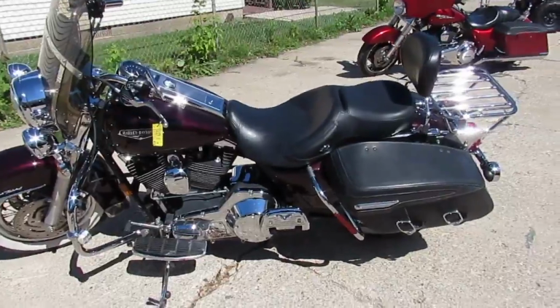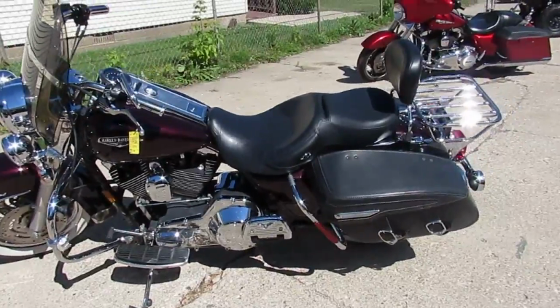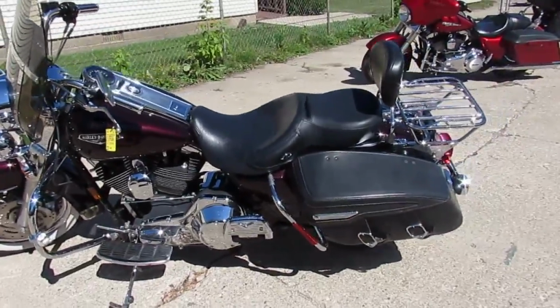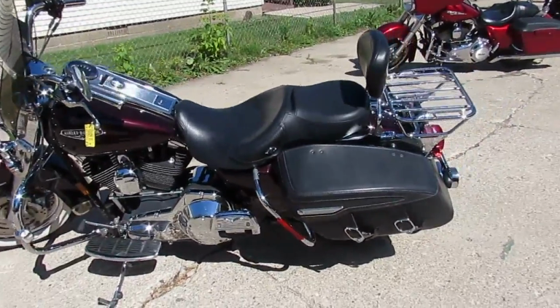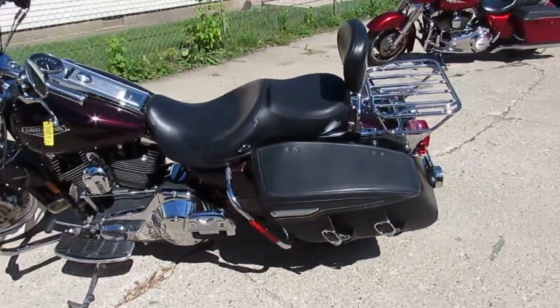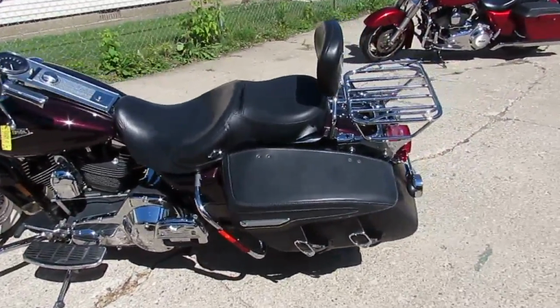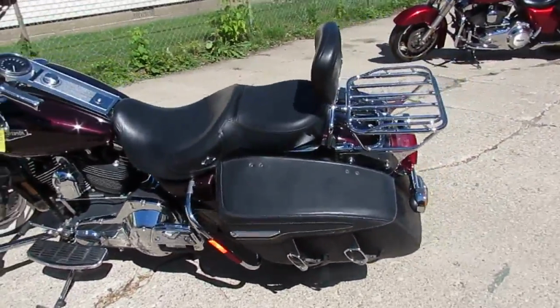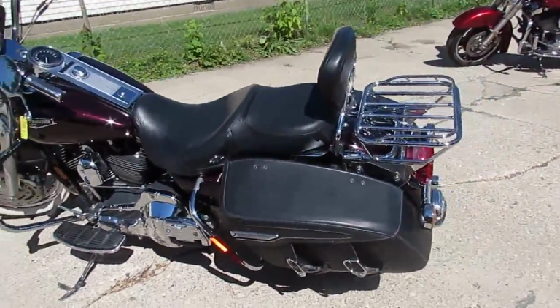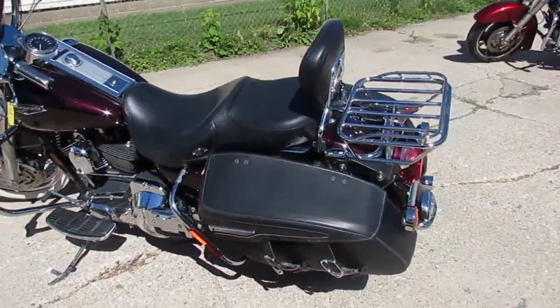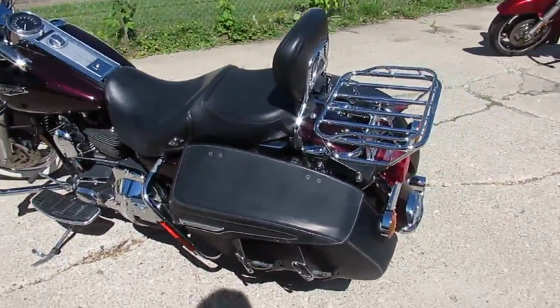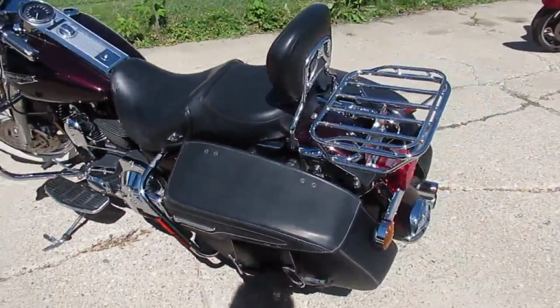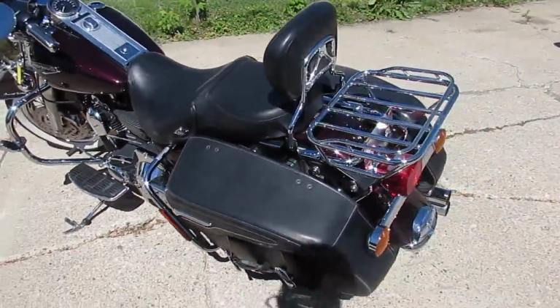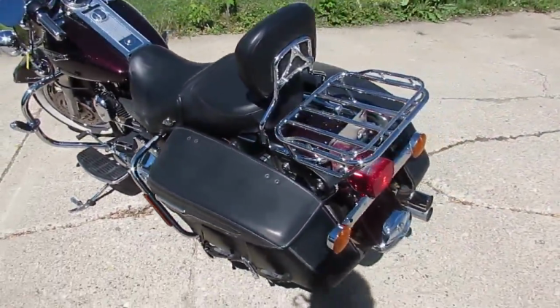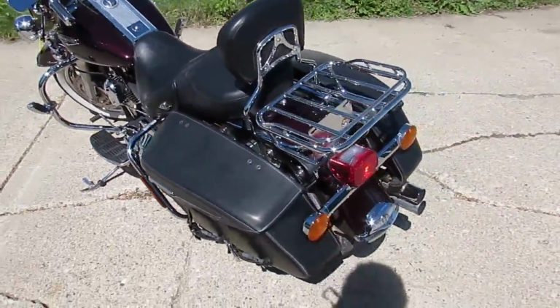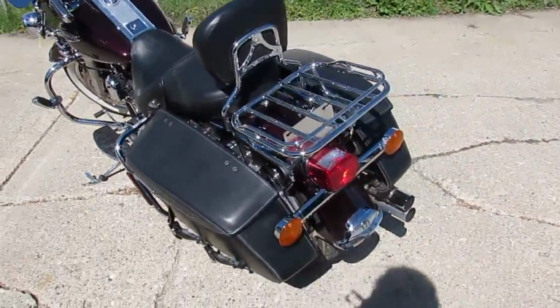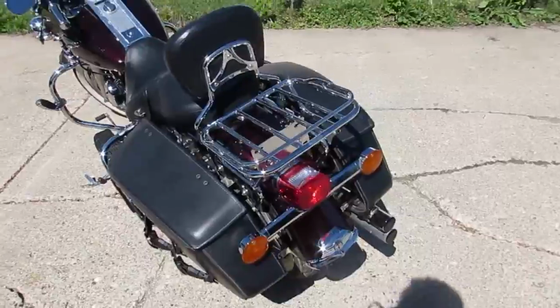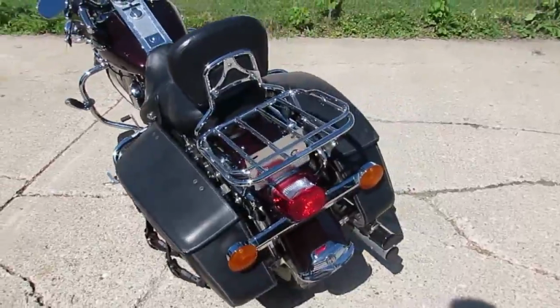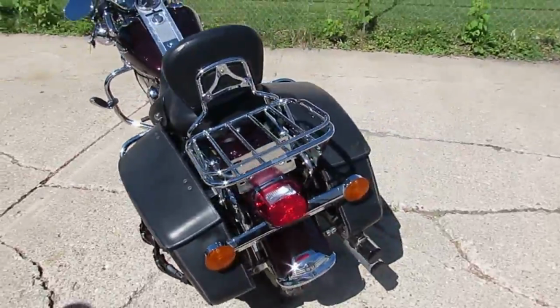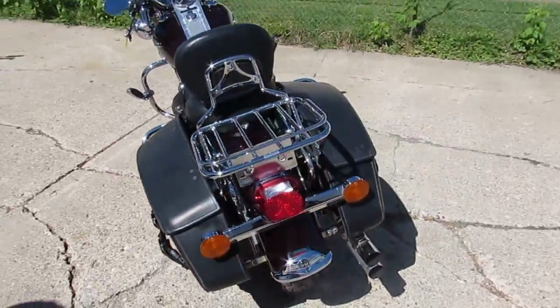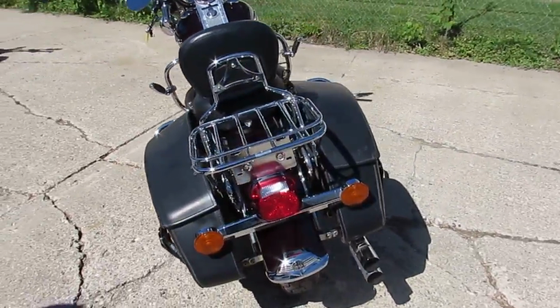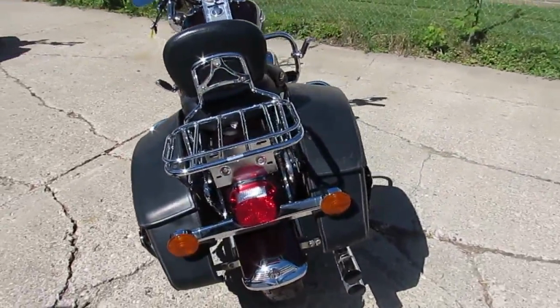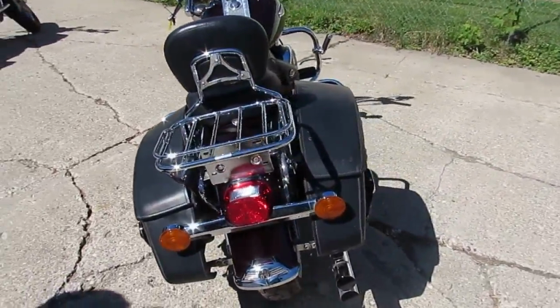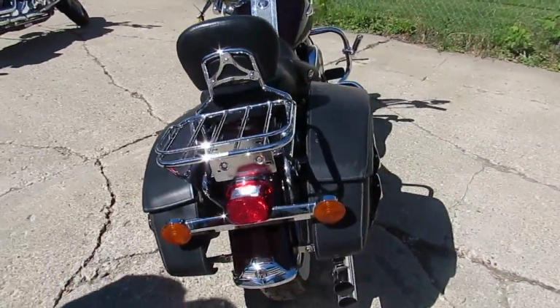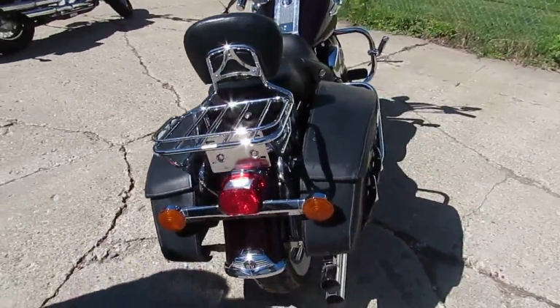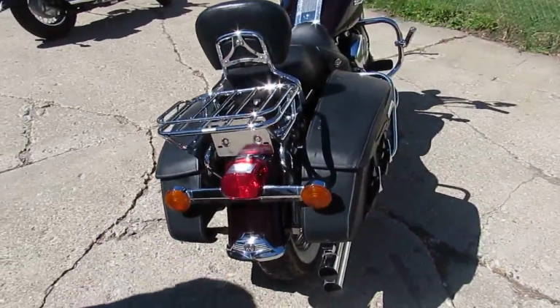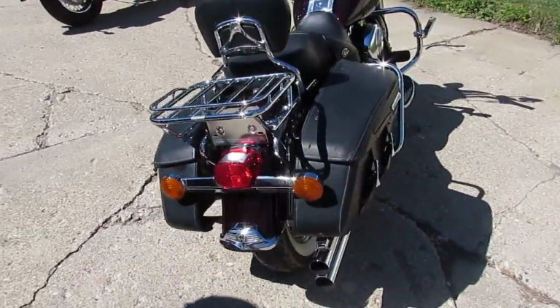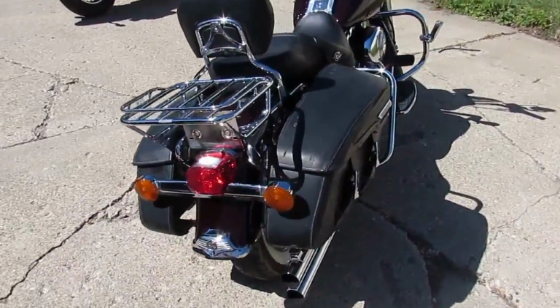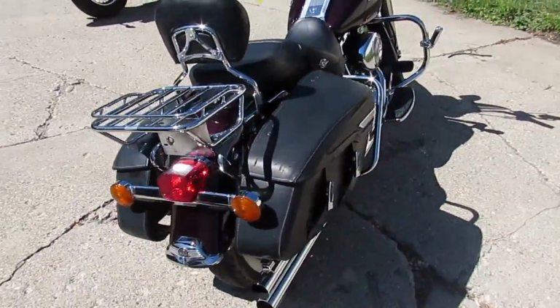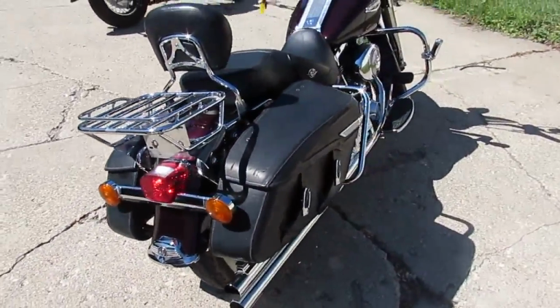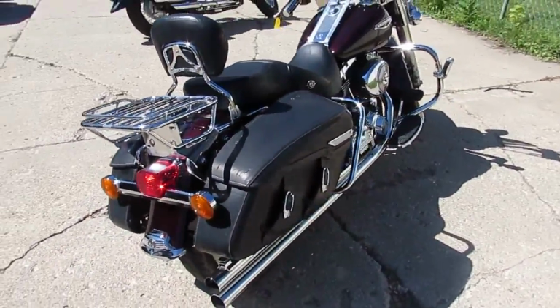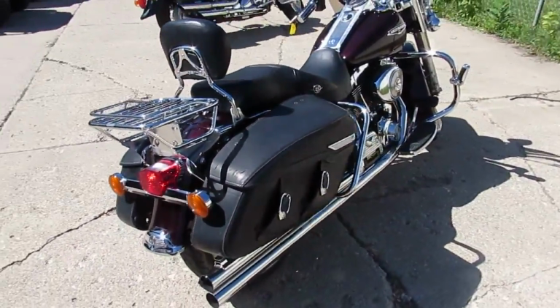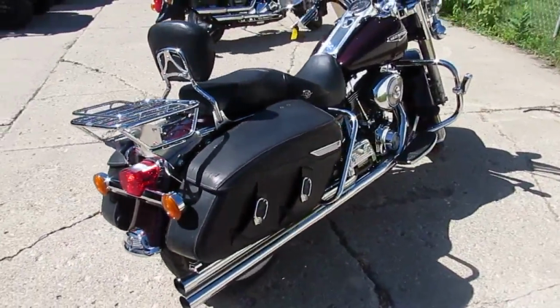Hey guys, it's ApprovalPowerSports.com here. We've got over 300 used Harleys in our showroom for sale. Today I'm going to show you the 2005 Harley Davidson Road King for sale.